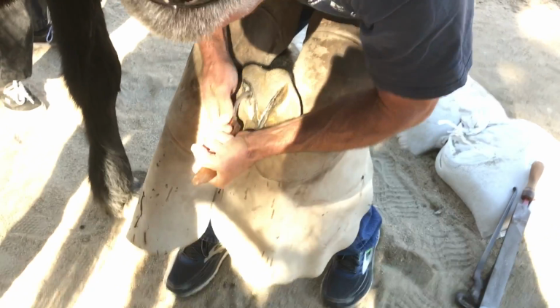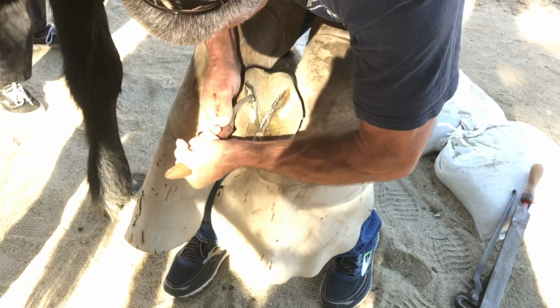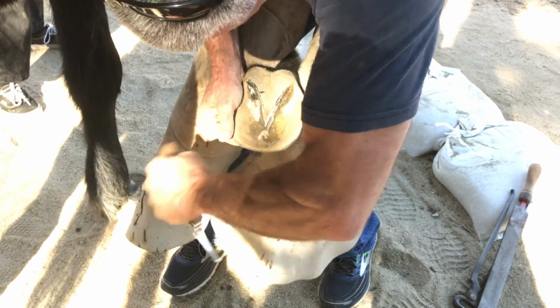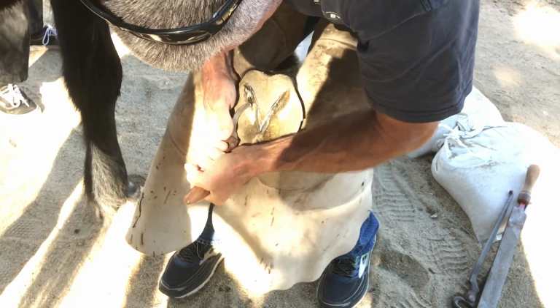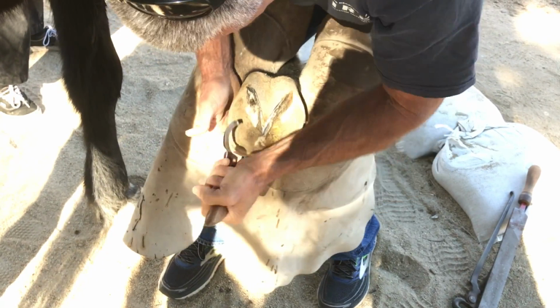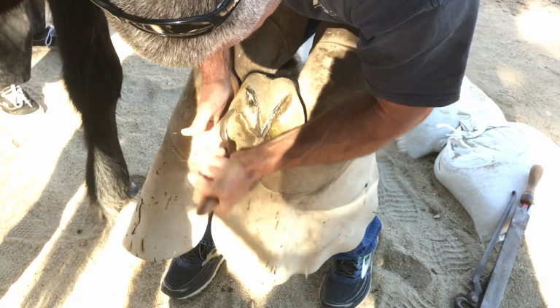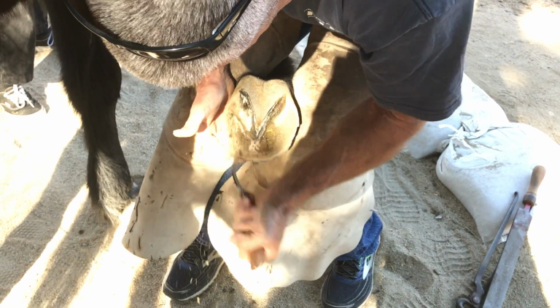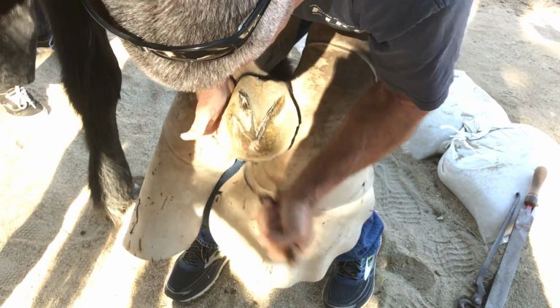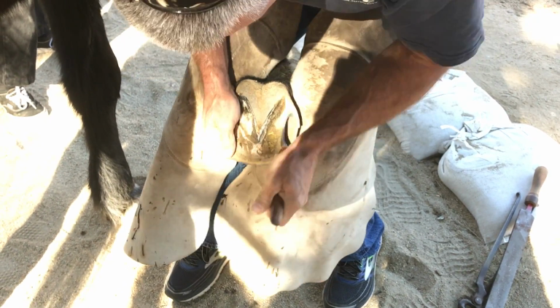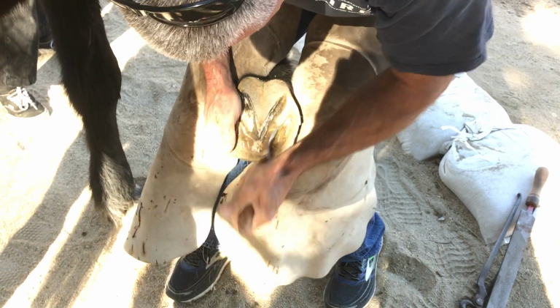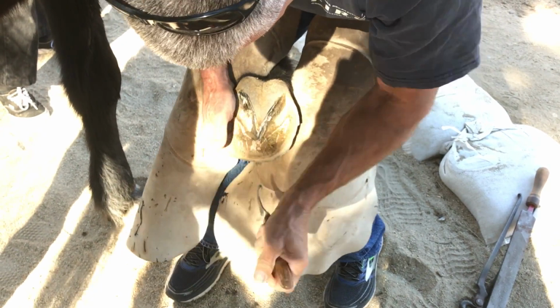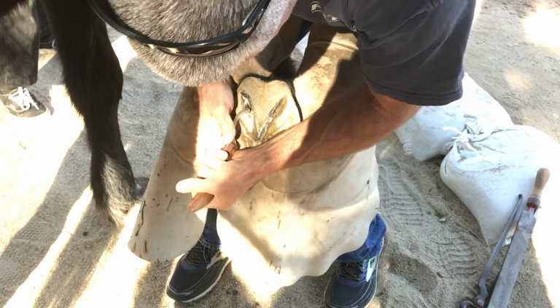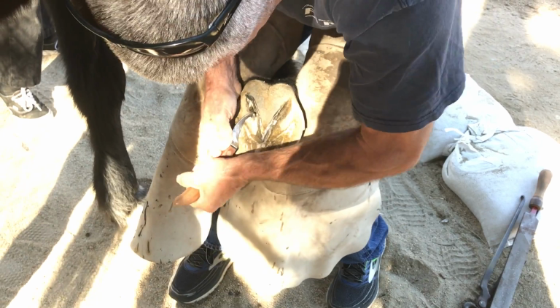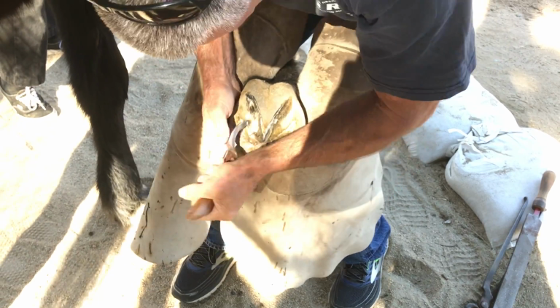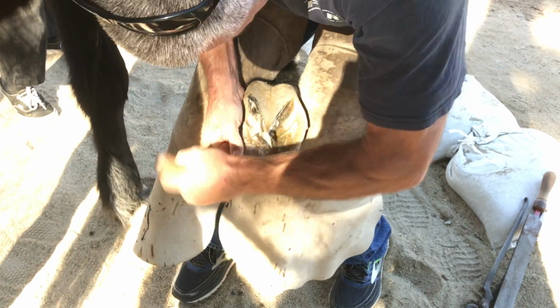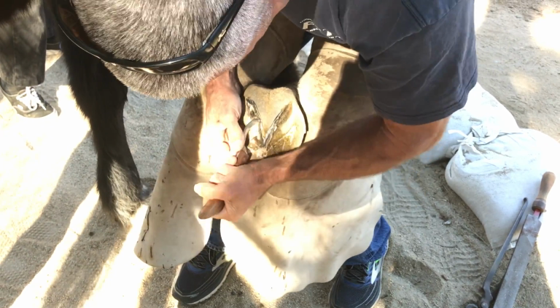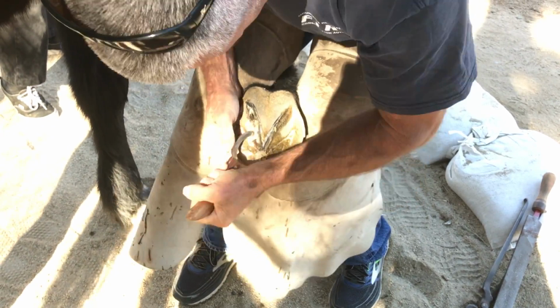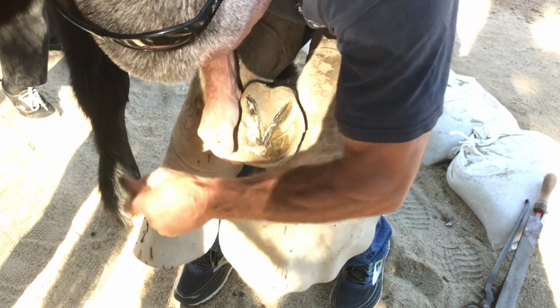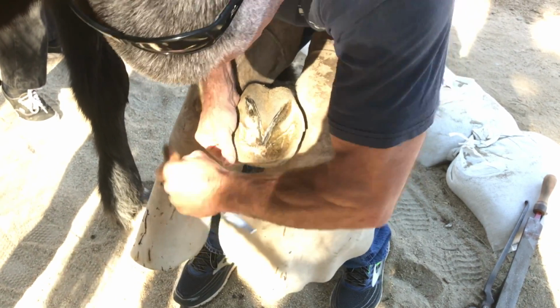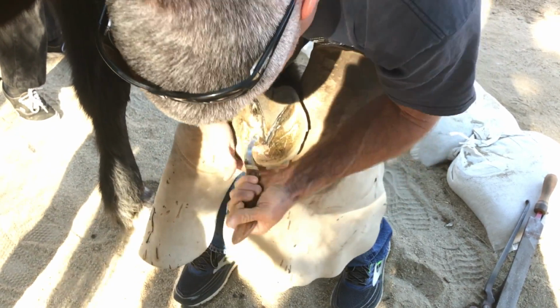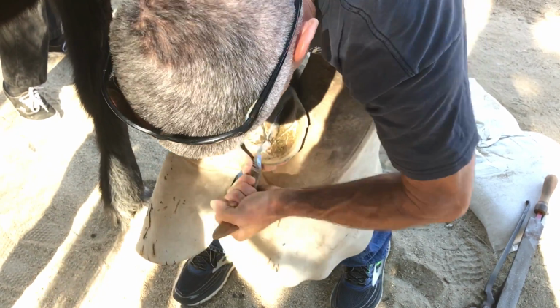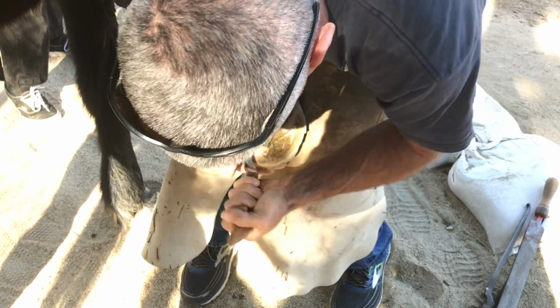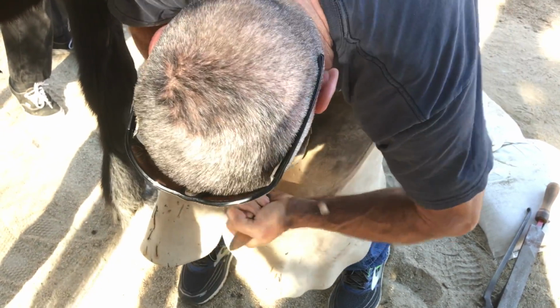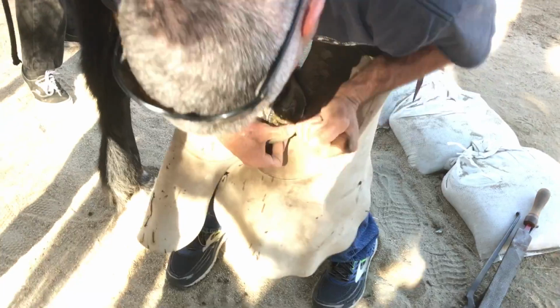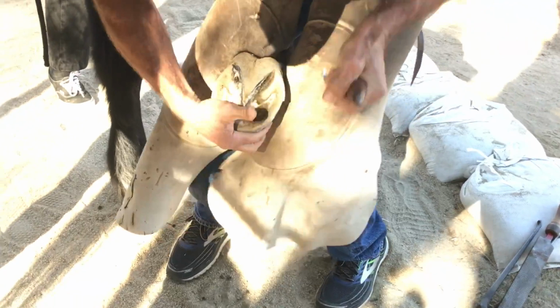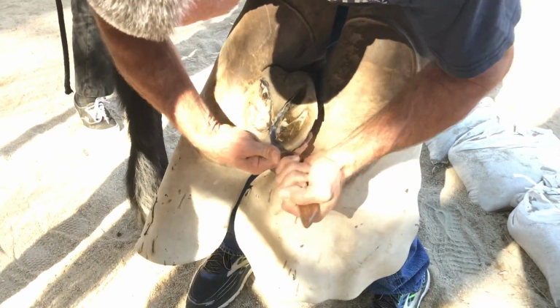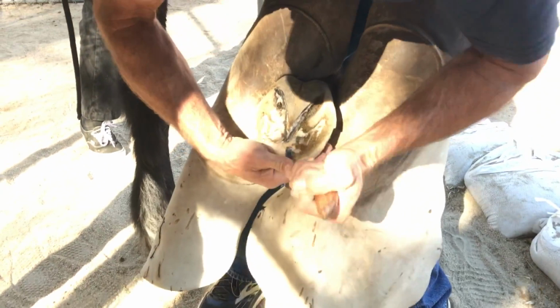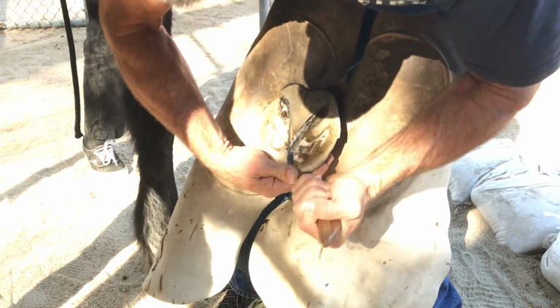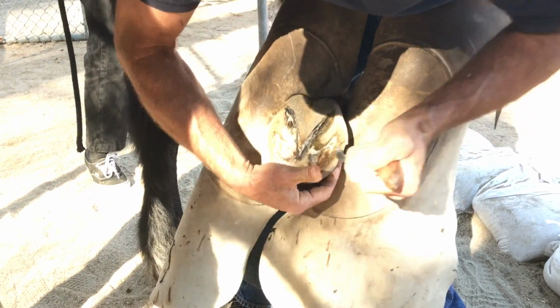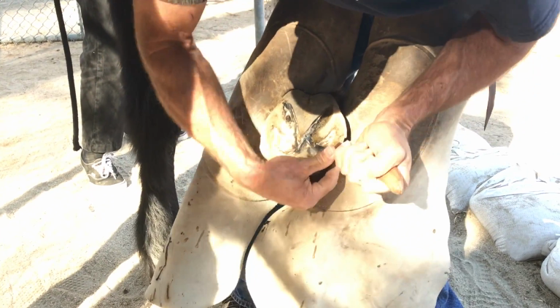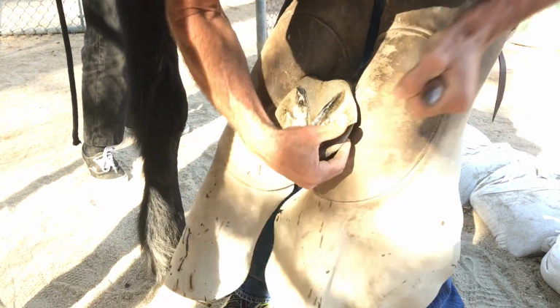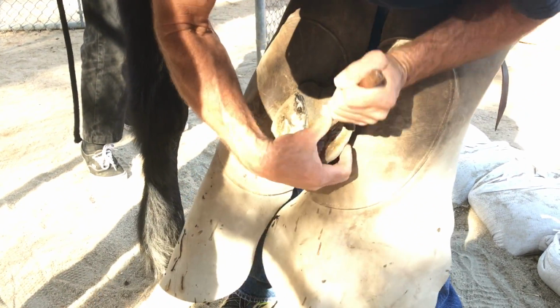It is important for routine maintenance for horses that you do make sure that their hooves are cleaned out, because pebbles can get in there and different things, and it can cause infection and abscesses. So hoof care is very important if you're thinking of getting equine.